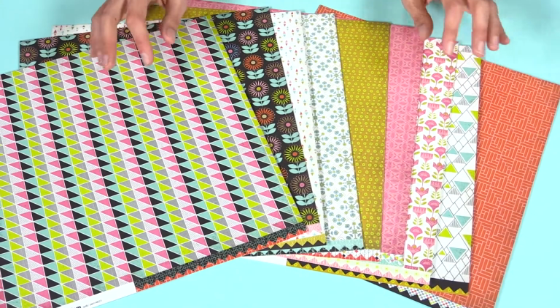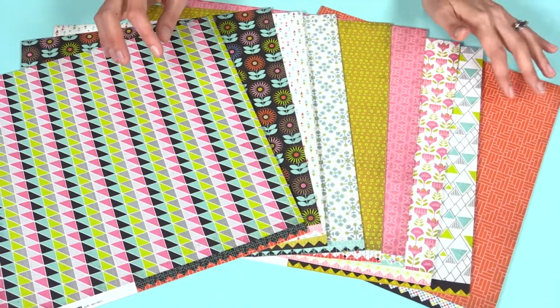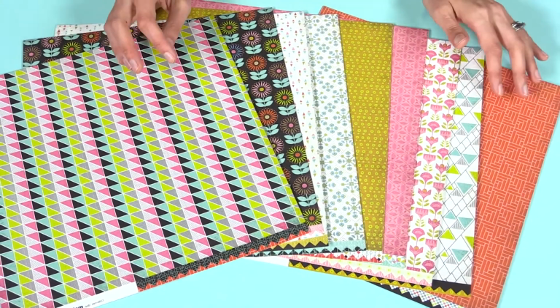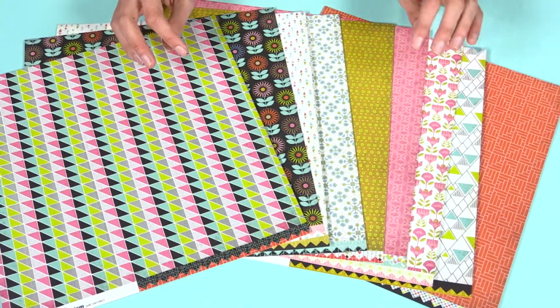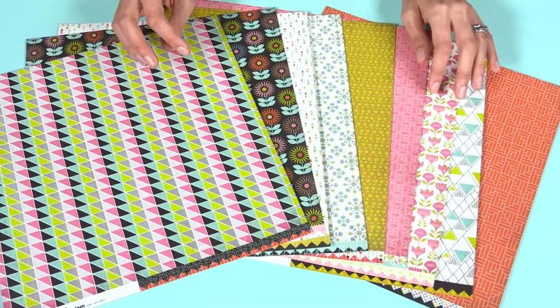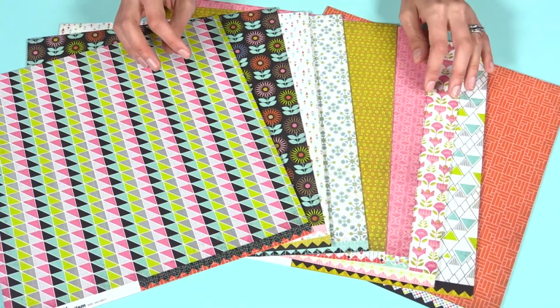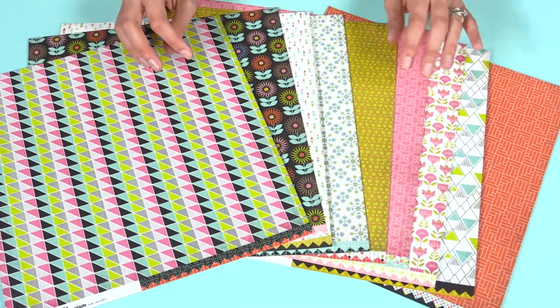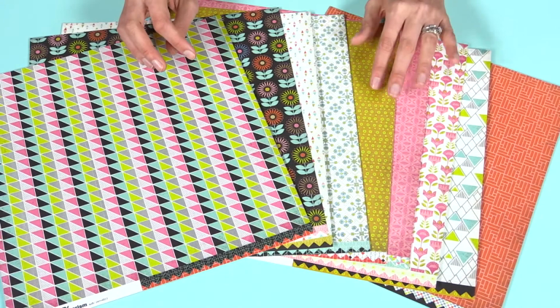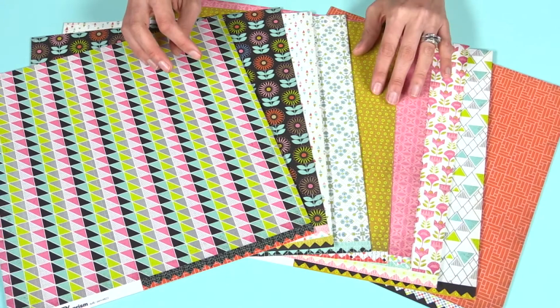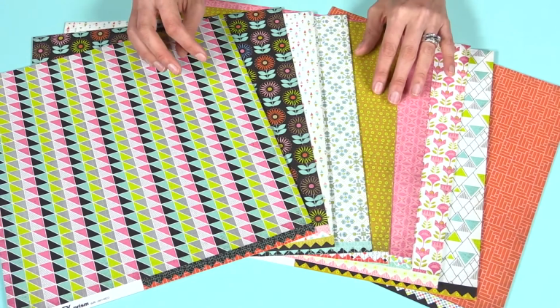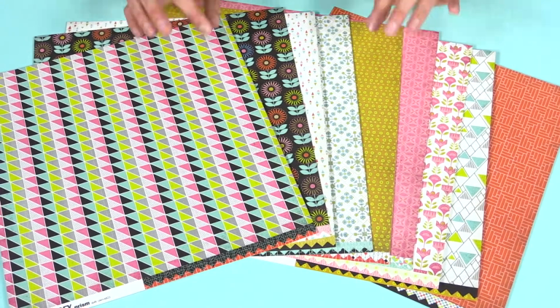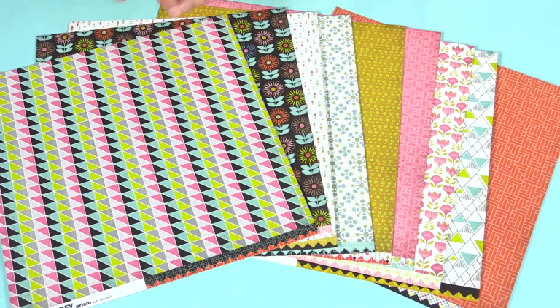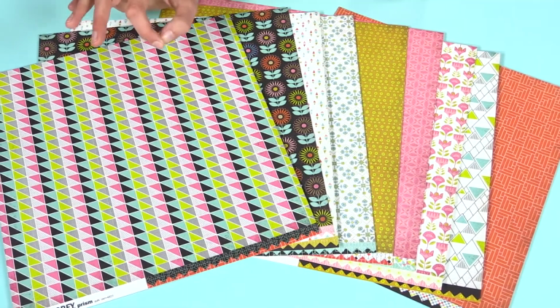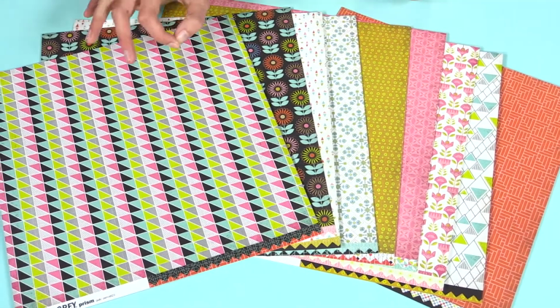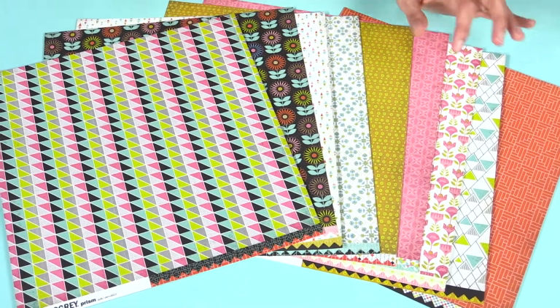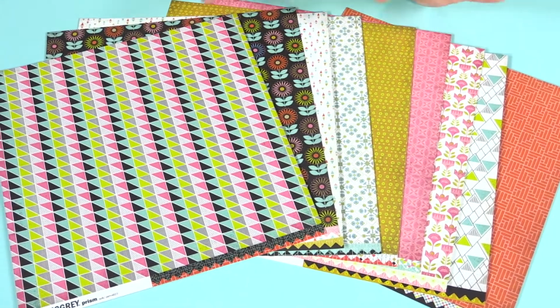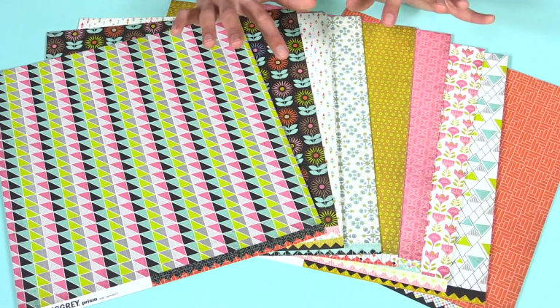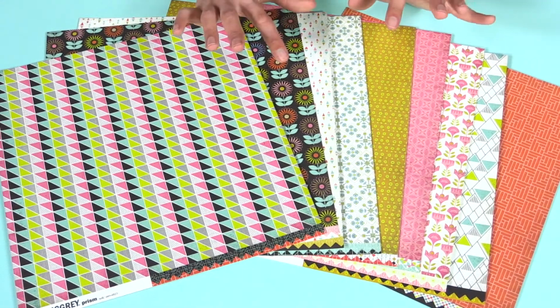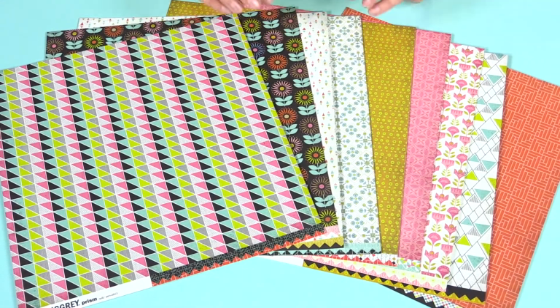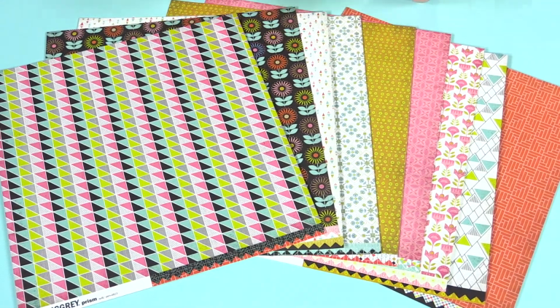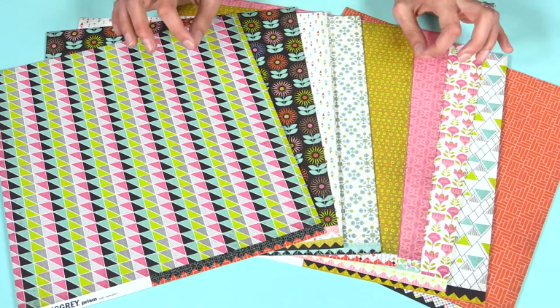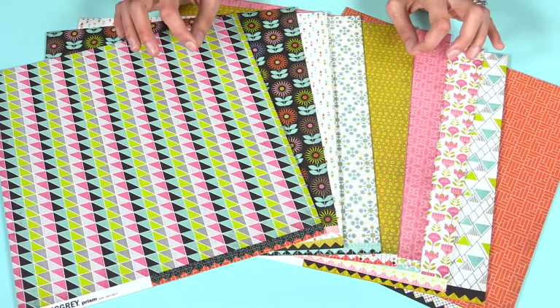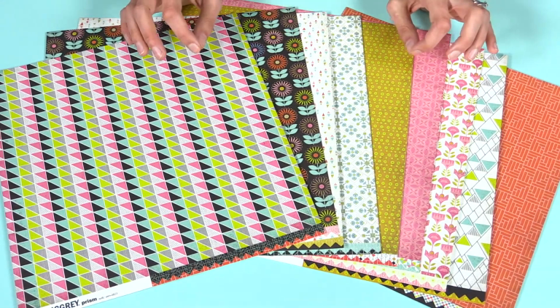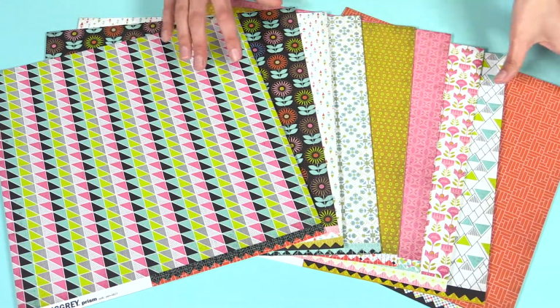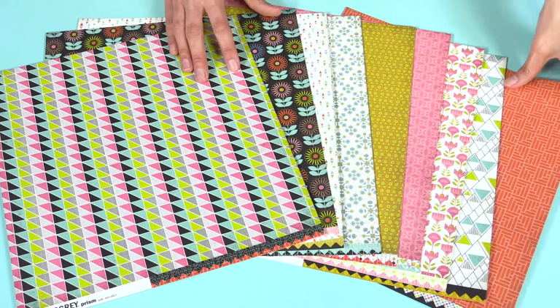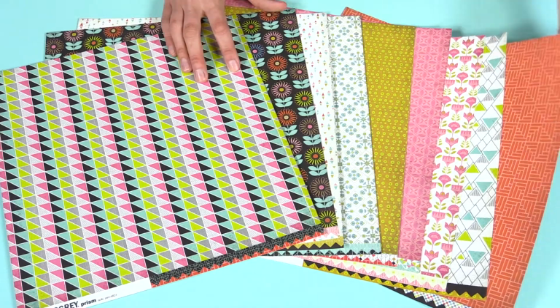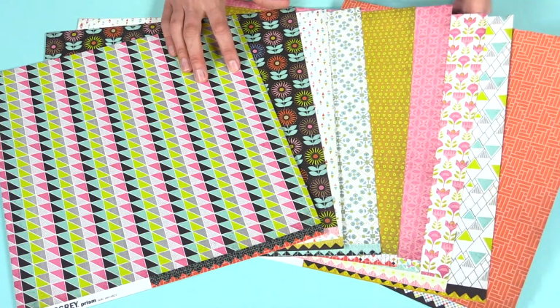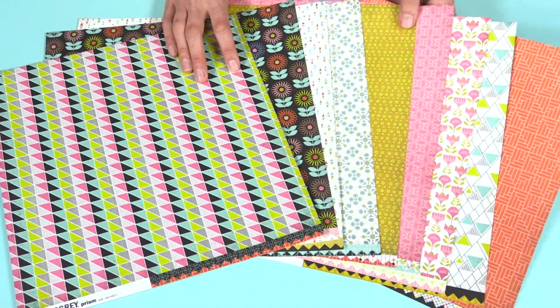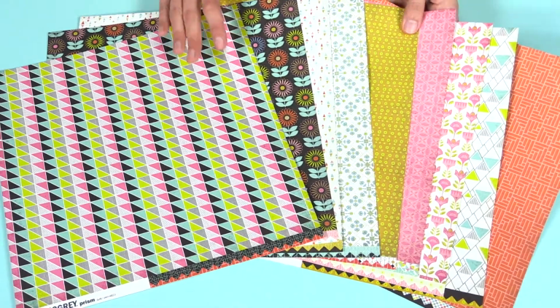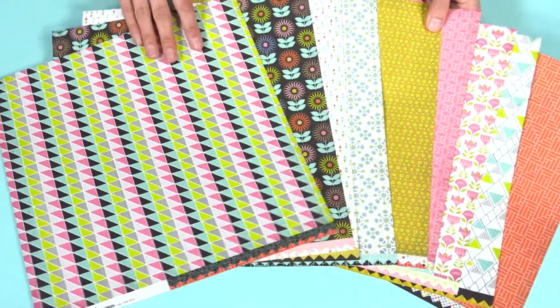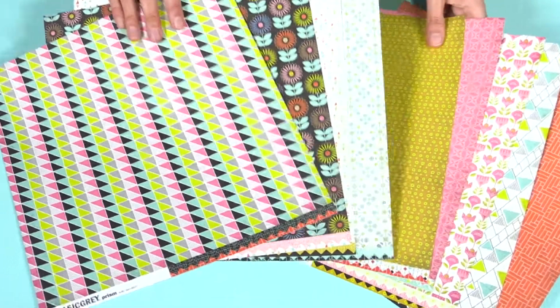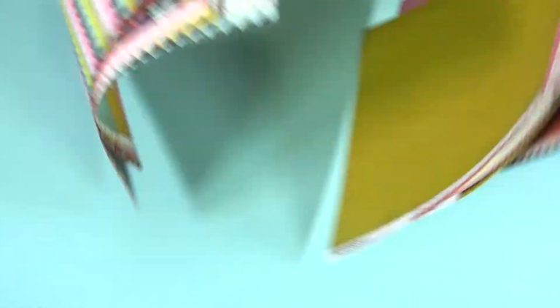There's this dark coral, pink, muted yellow, there's lime green, pops of charcoal, beautiful teals. These are the double-sided patterned papers.